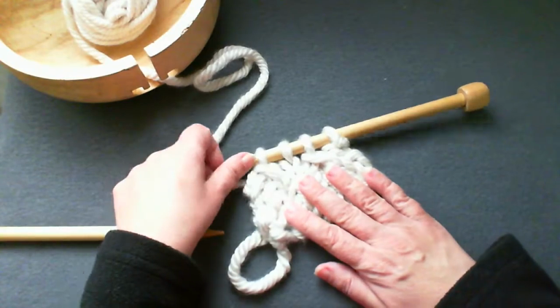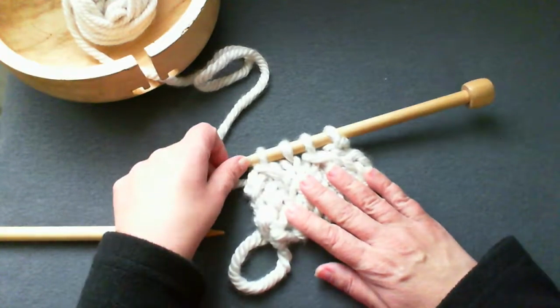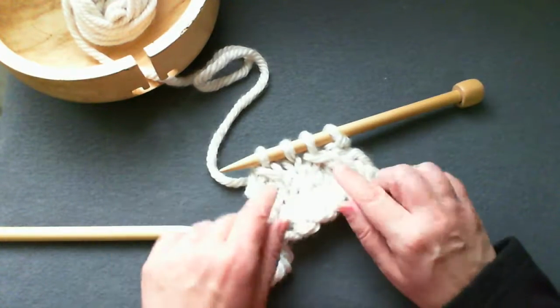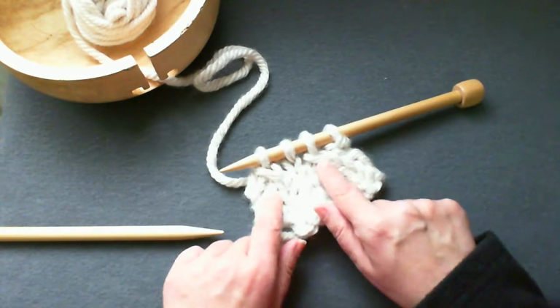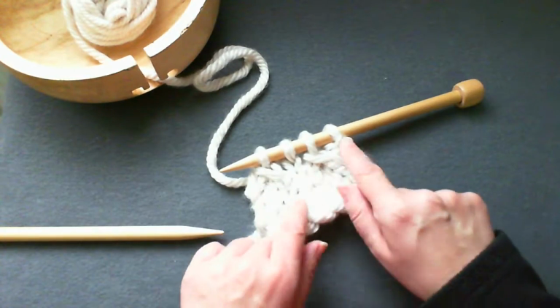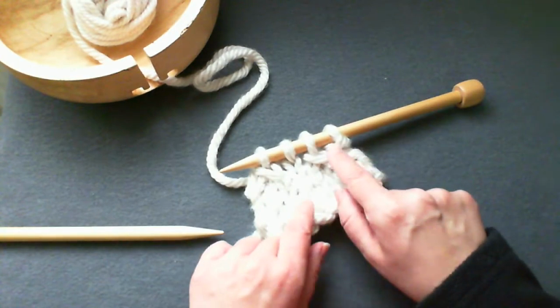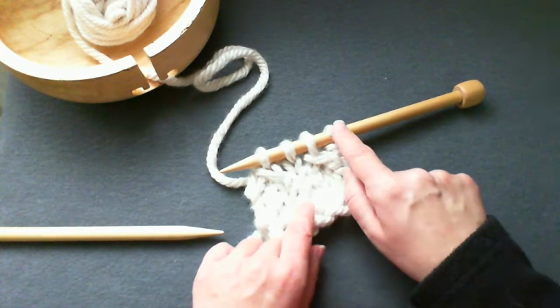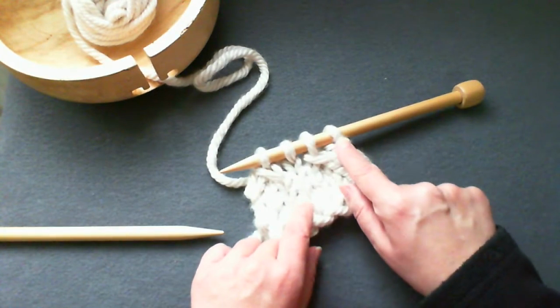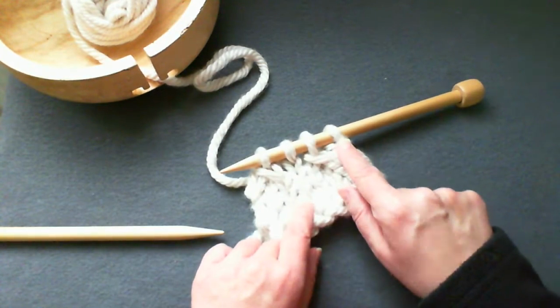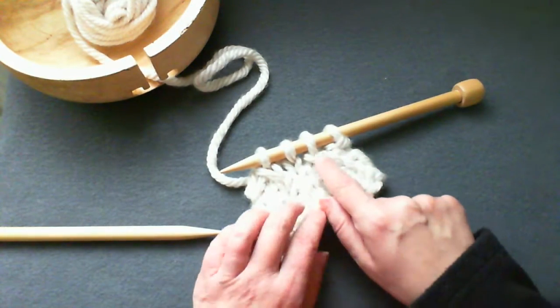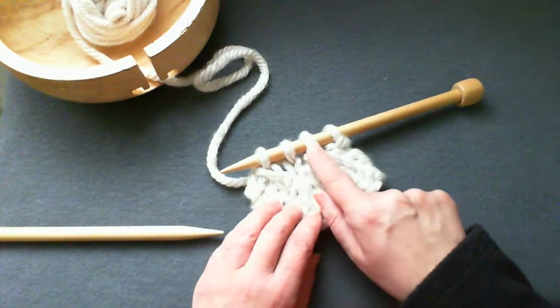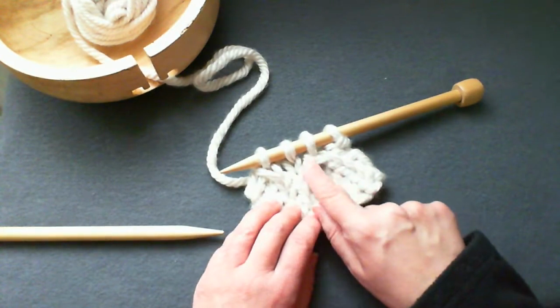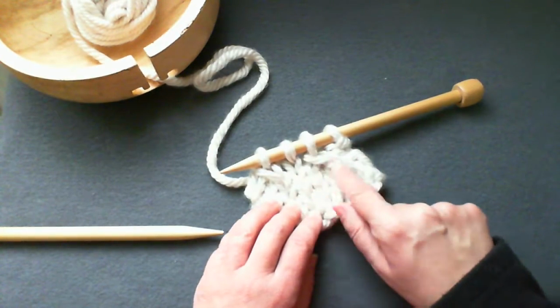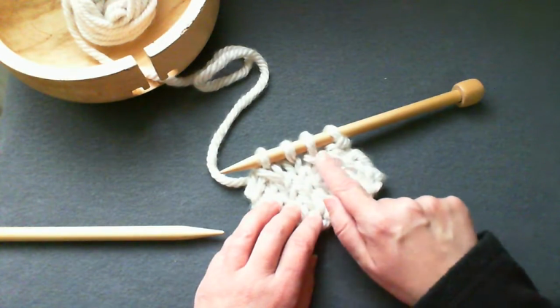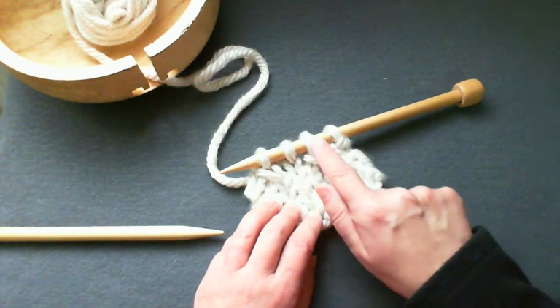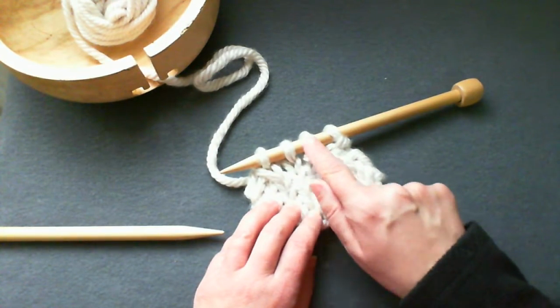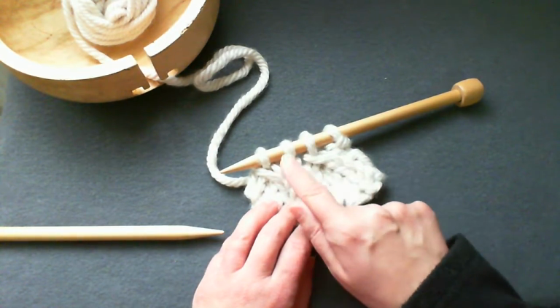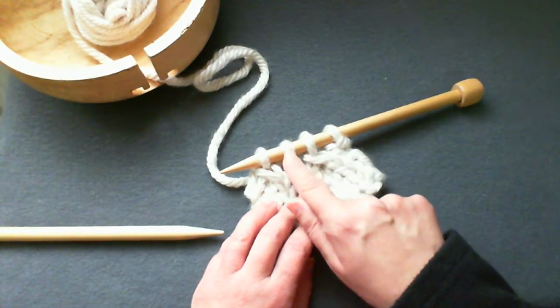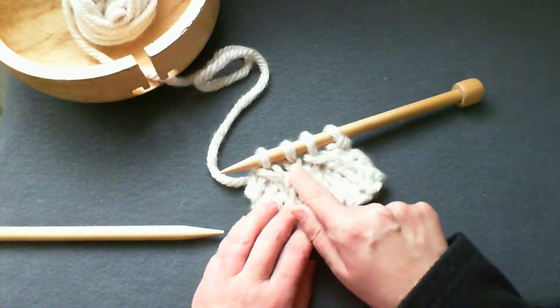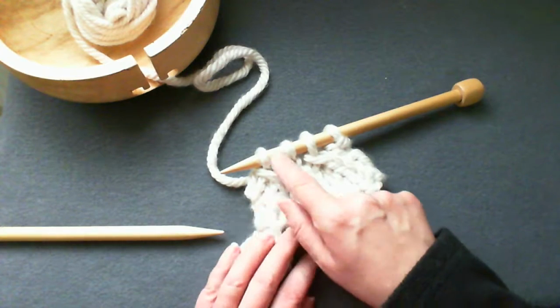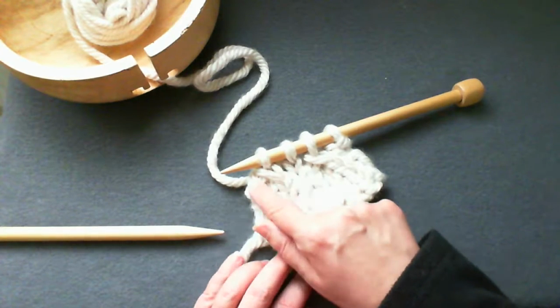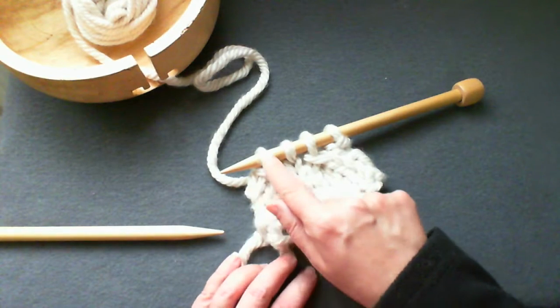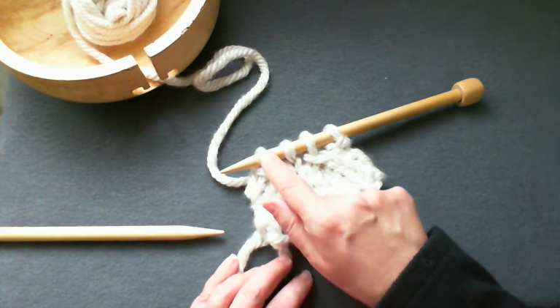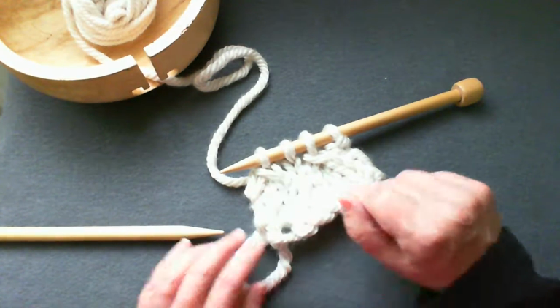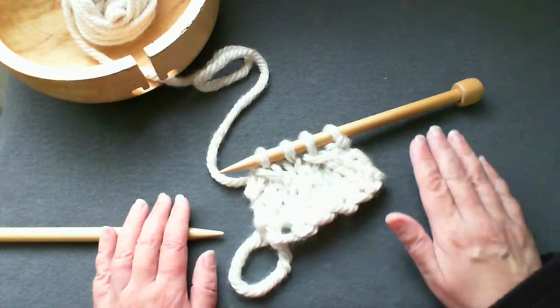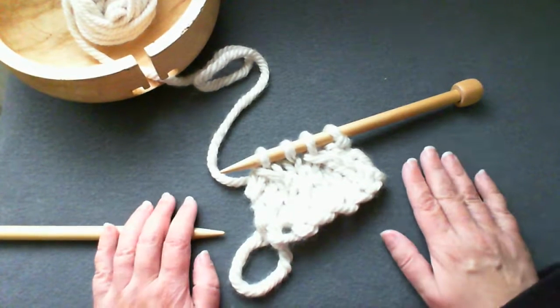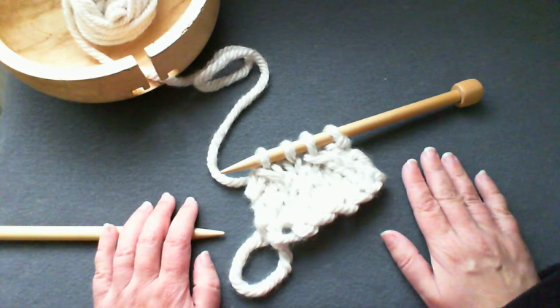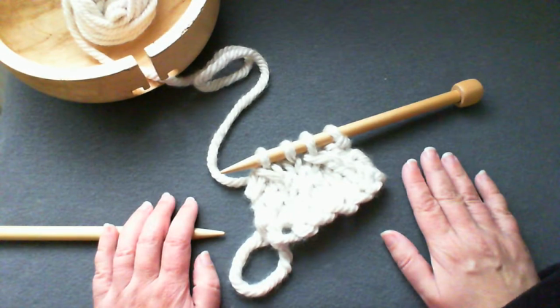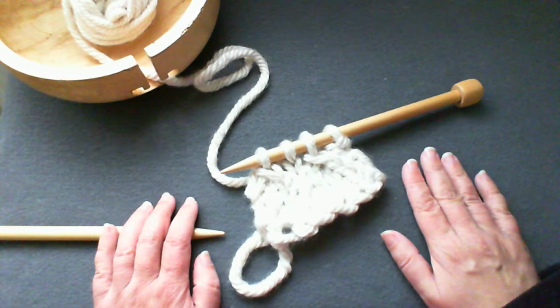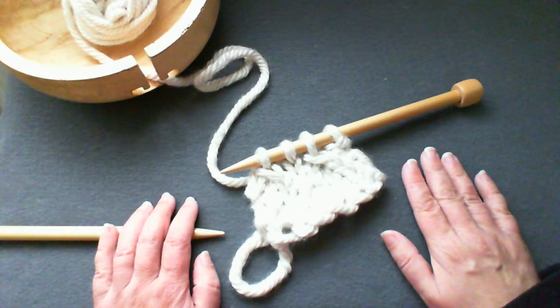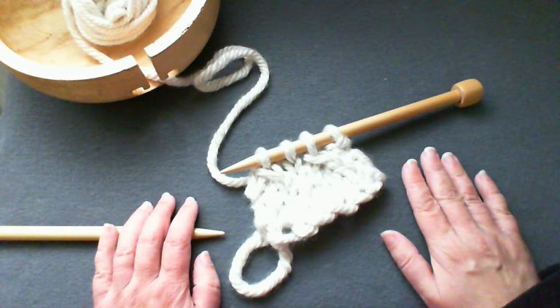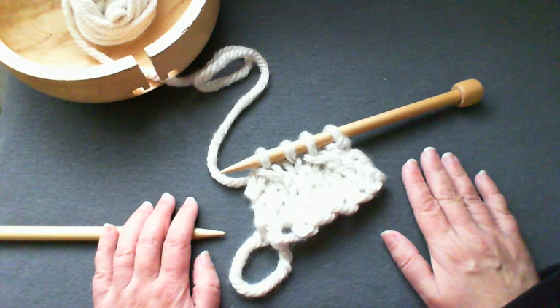And here we've knit one stitch, then we've made three stitches into one. Hope this helps.